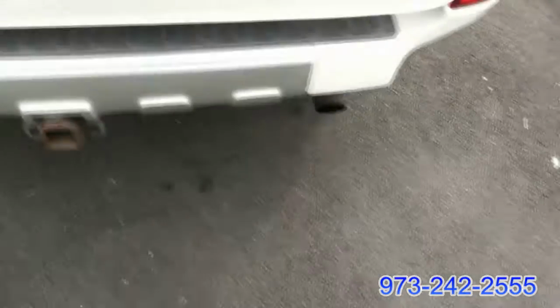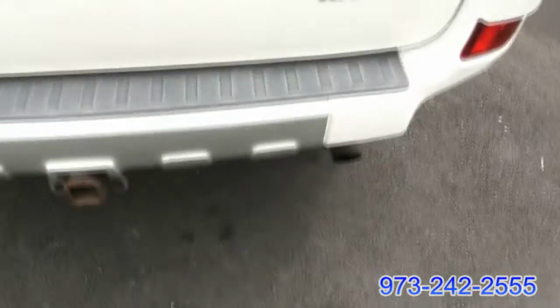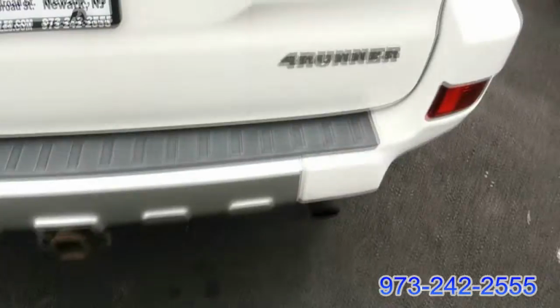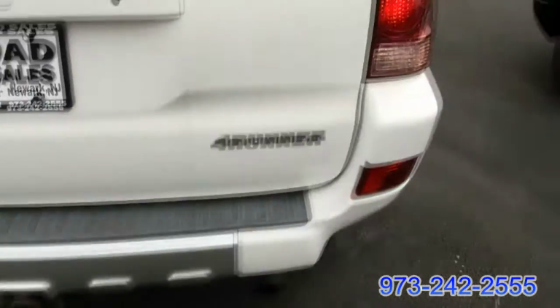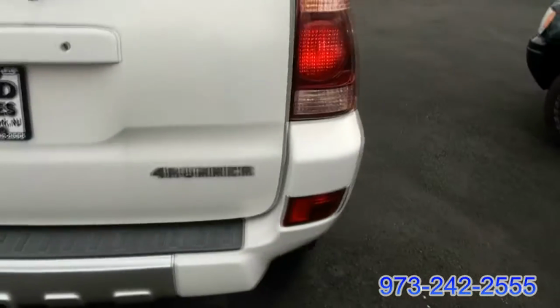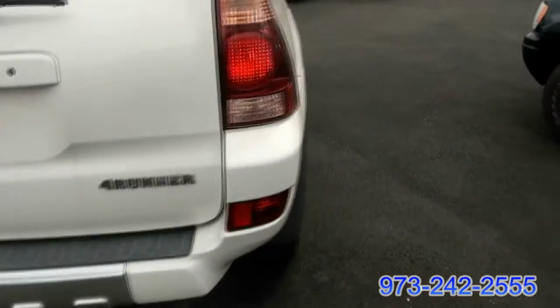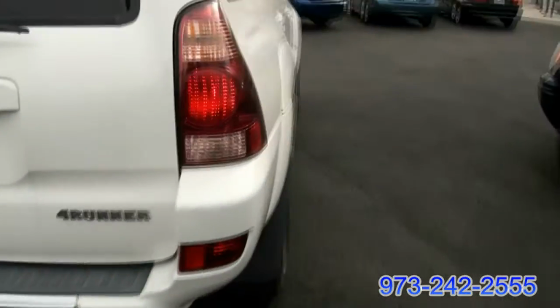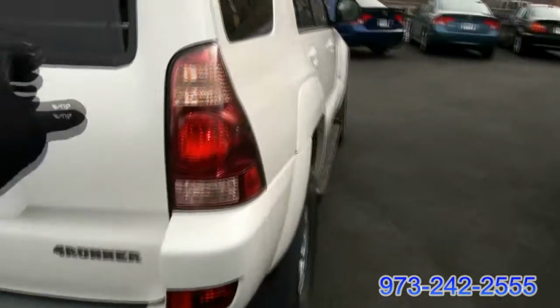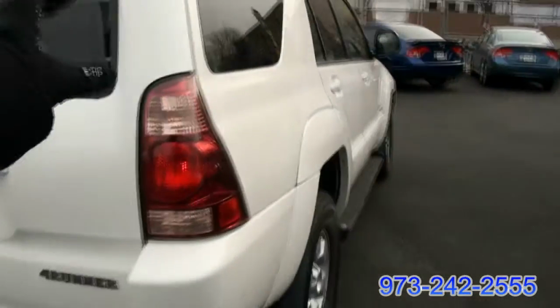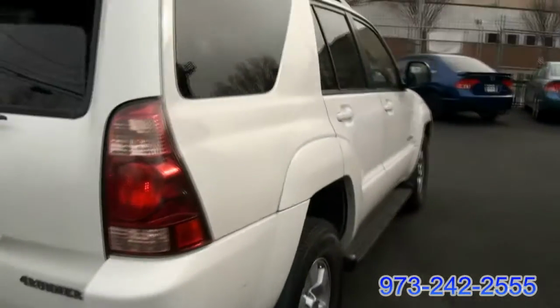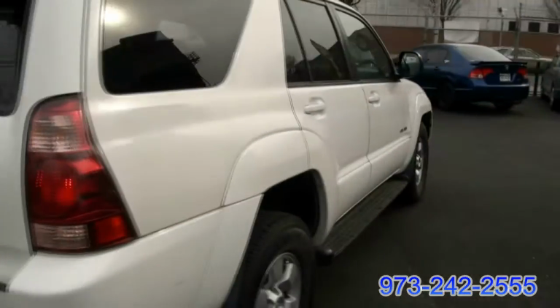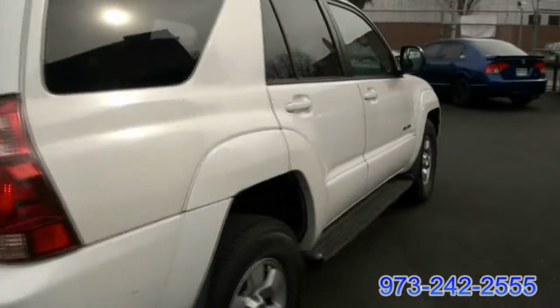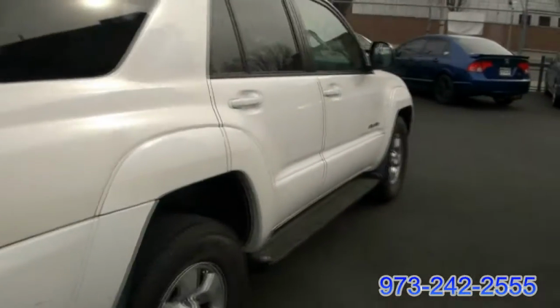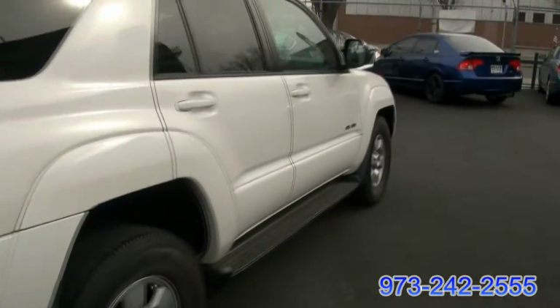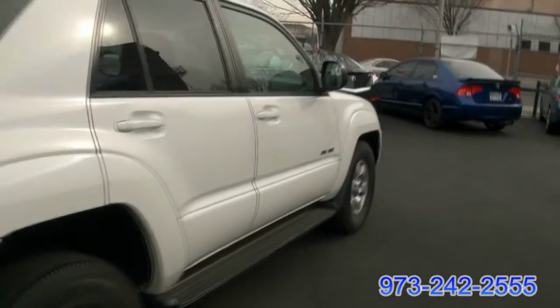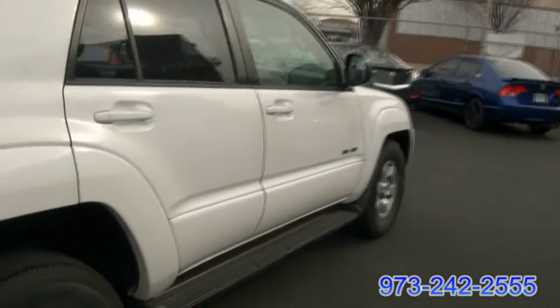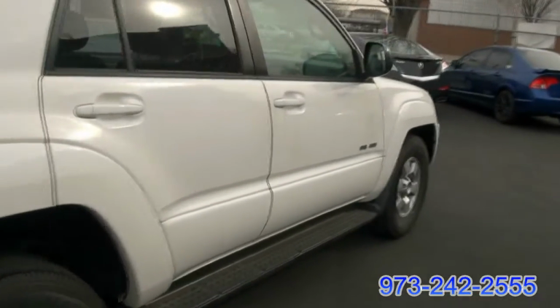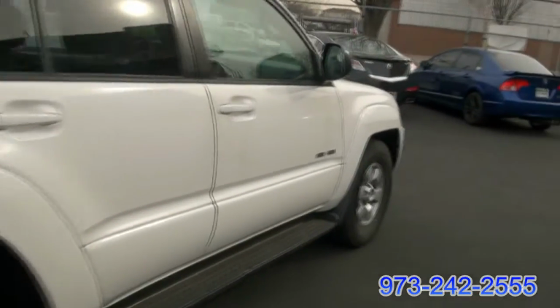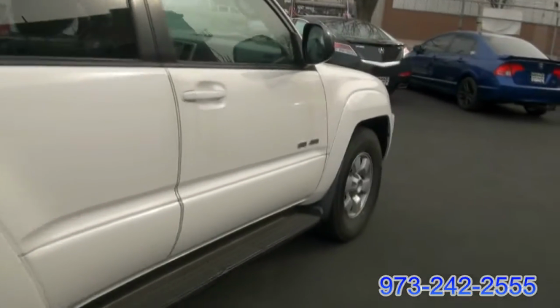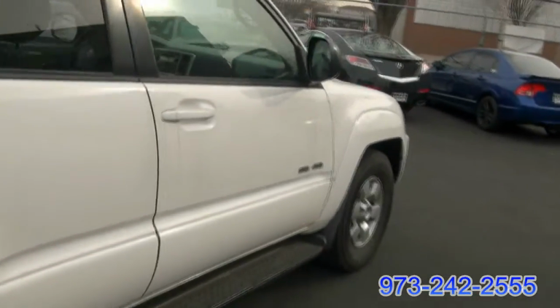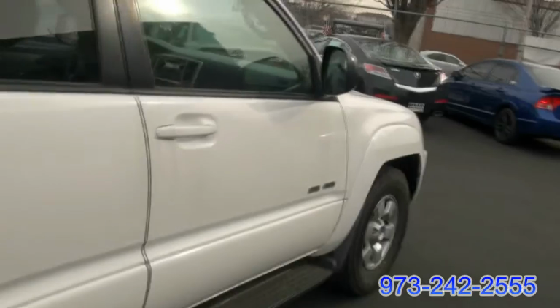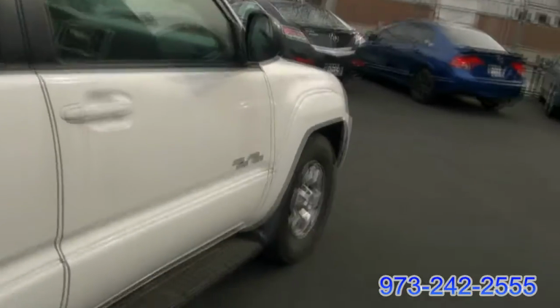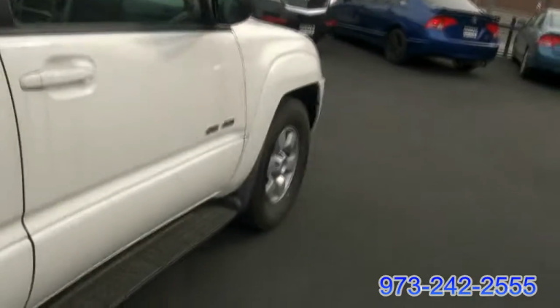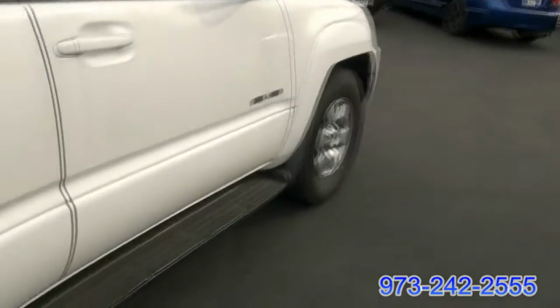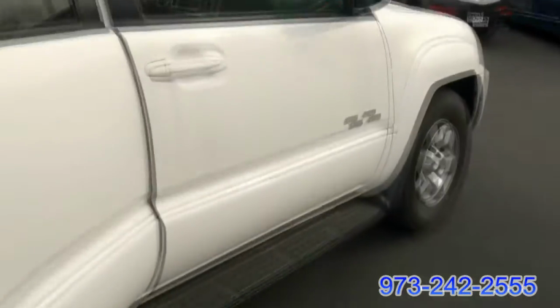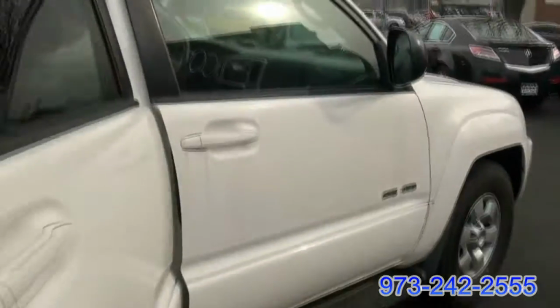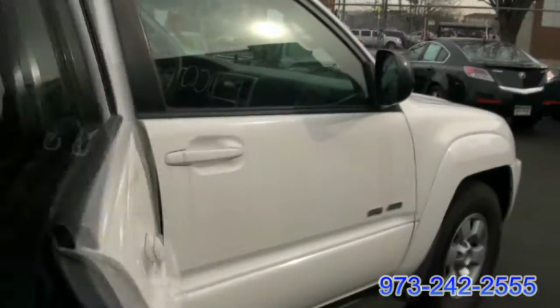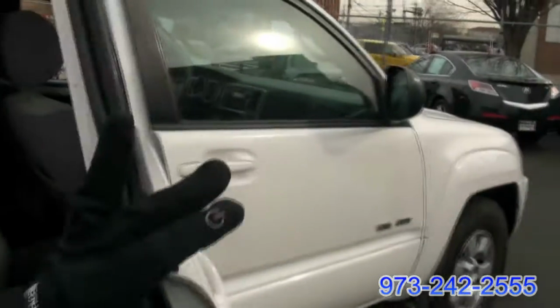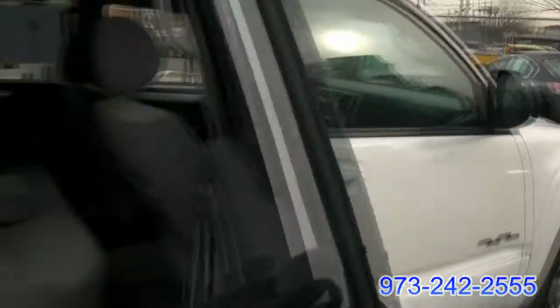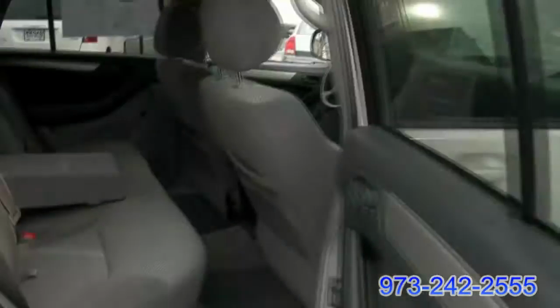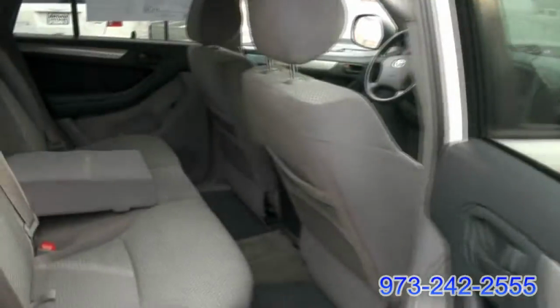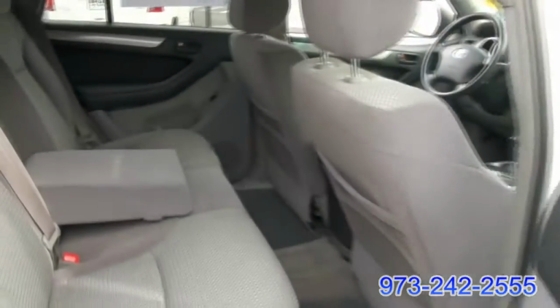Even a nice trailer hitch in case you need to tow anything. It has the soft close, so it can pull itself in. It has the running boards, and there's plenty of room in the back.